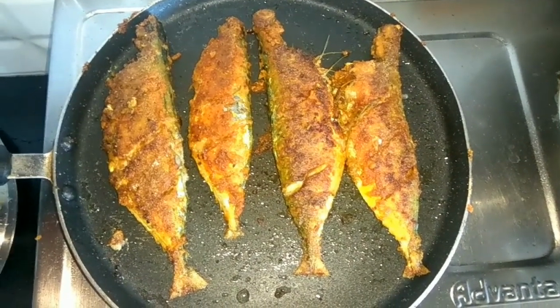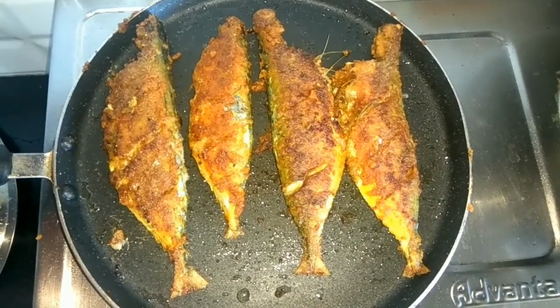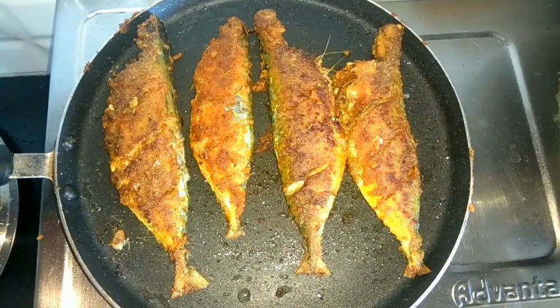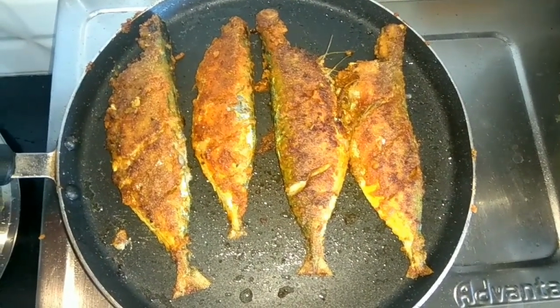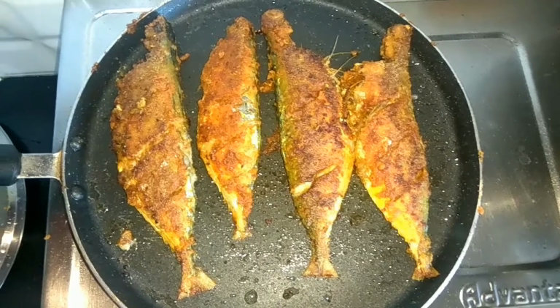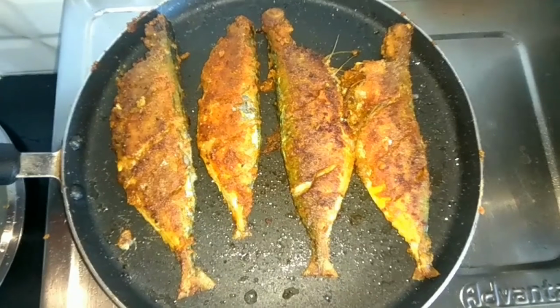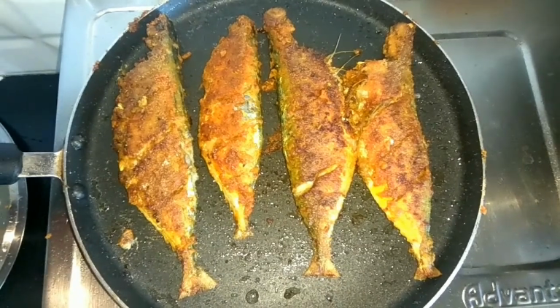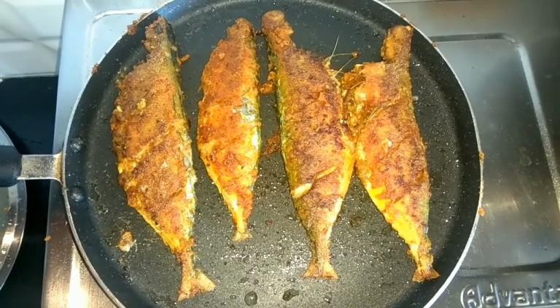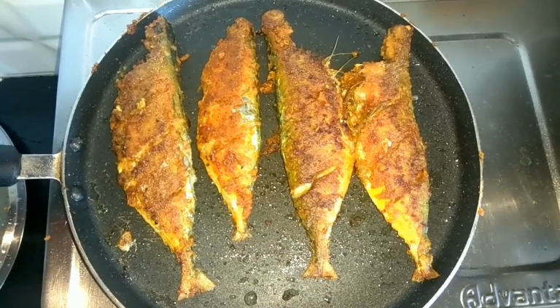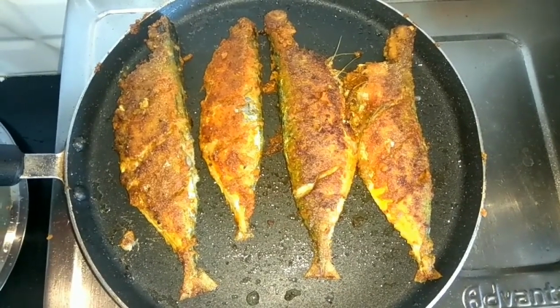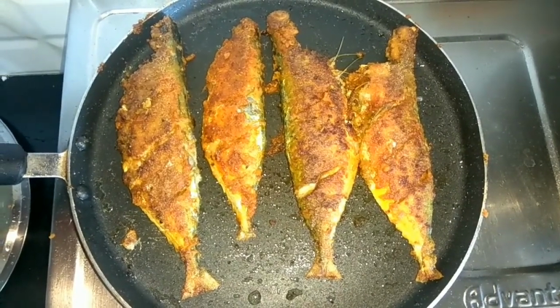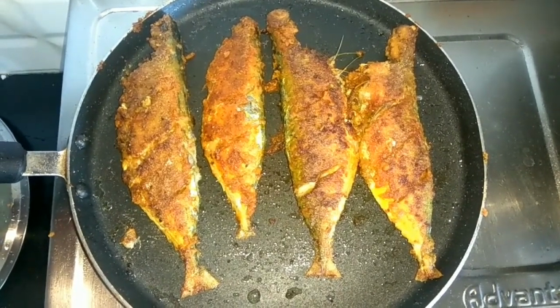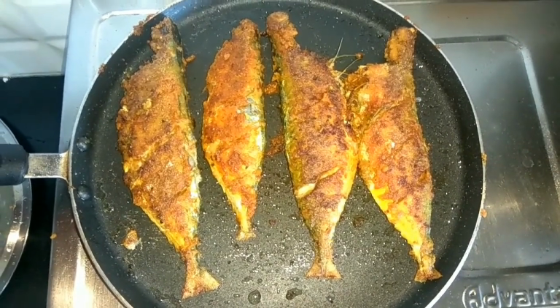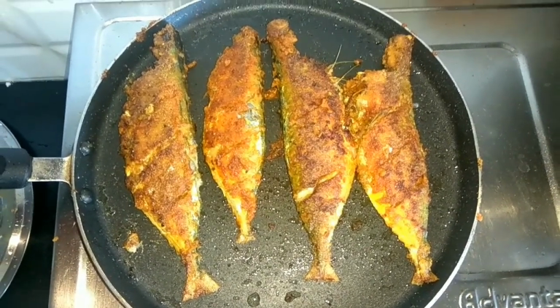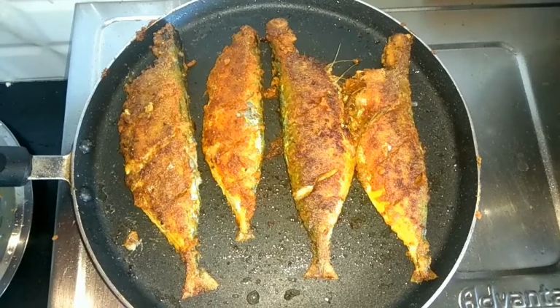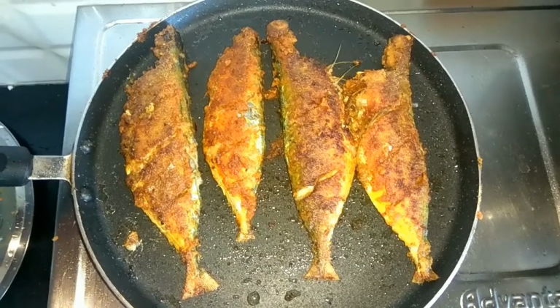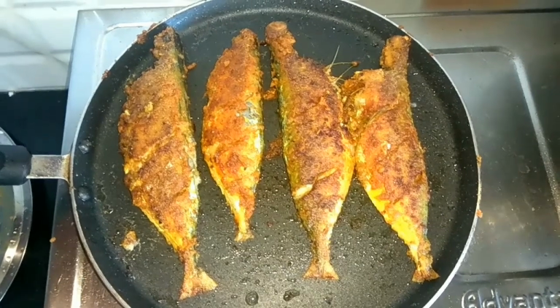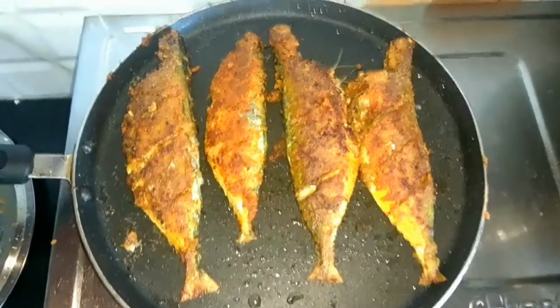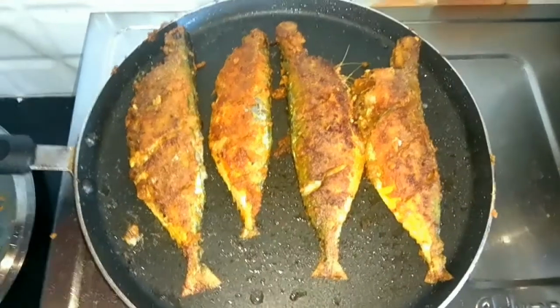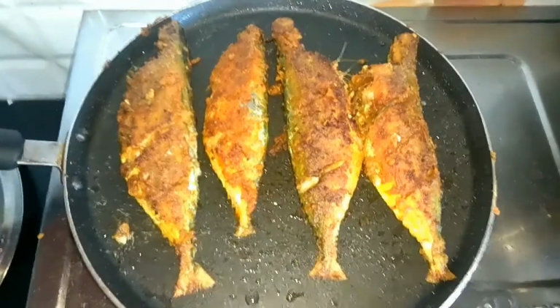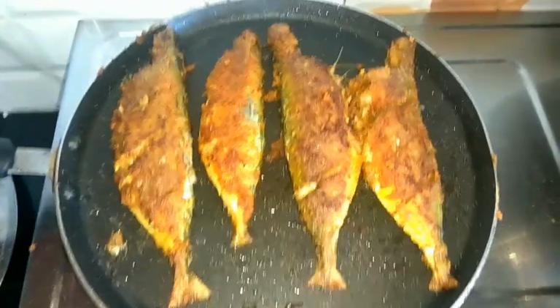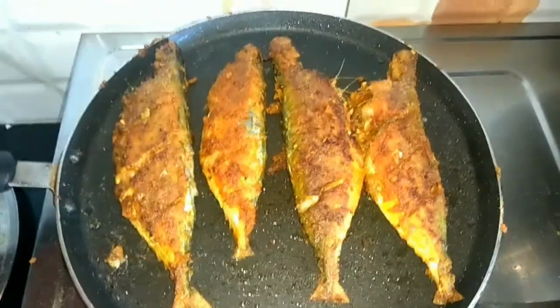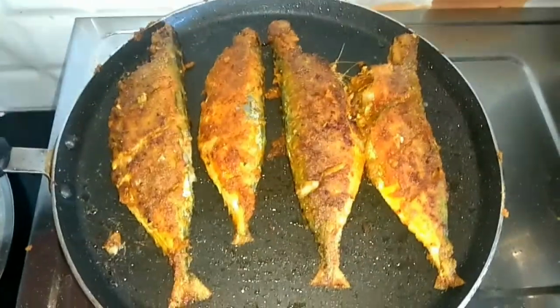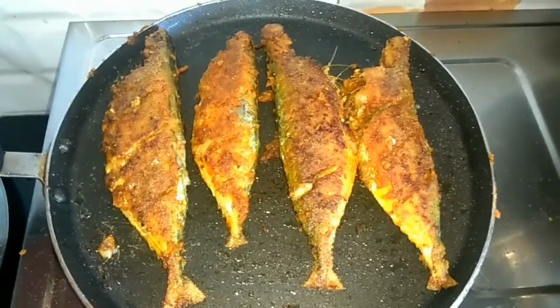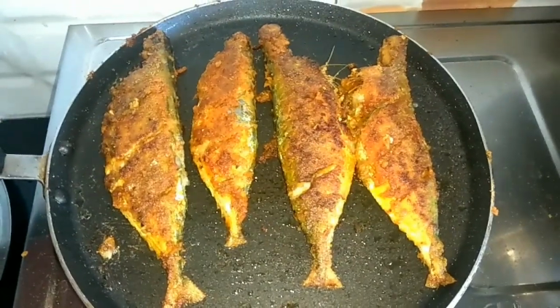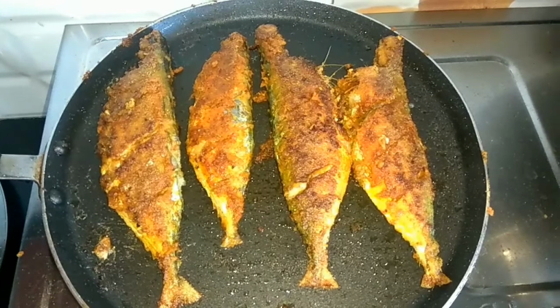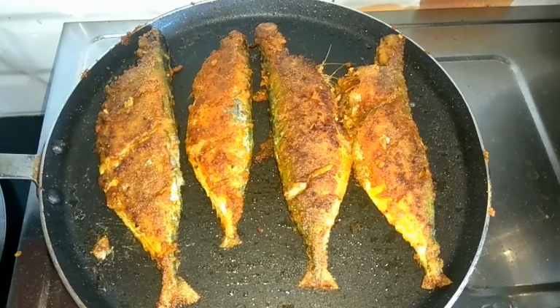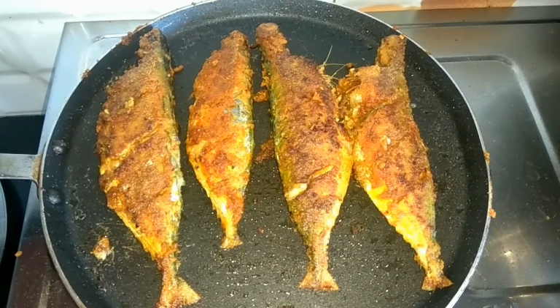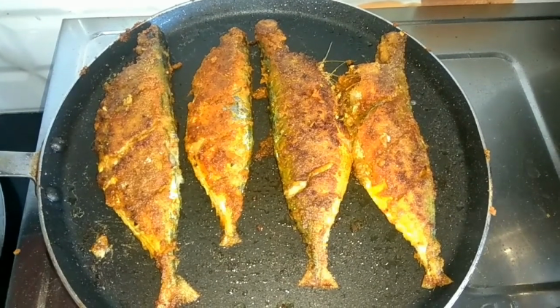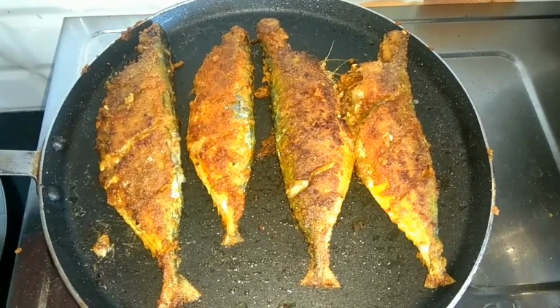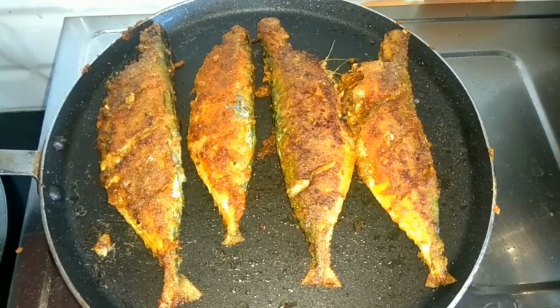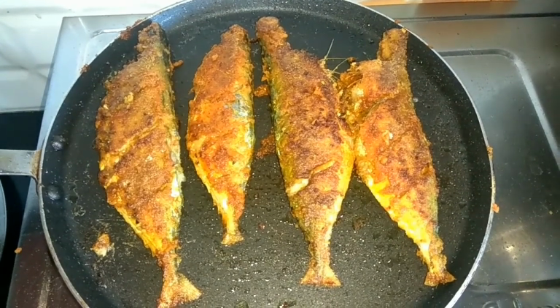Hope you guys will like it. Look, our fish fry is ready now — this is the four fish I already fried and I am showing you. Hope you guys will like it. If you like it, then don't forget to like, share and subscribe. Thank you so much for watching!